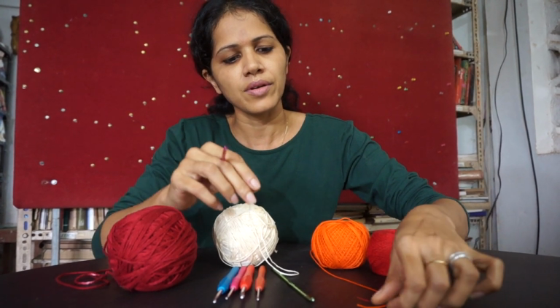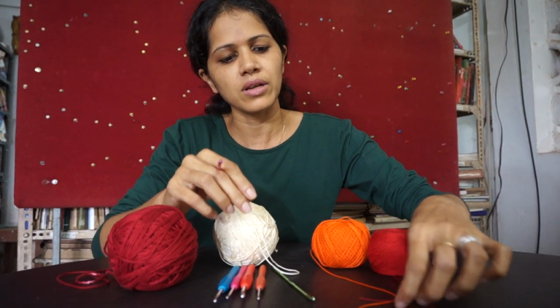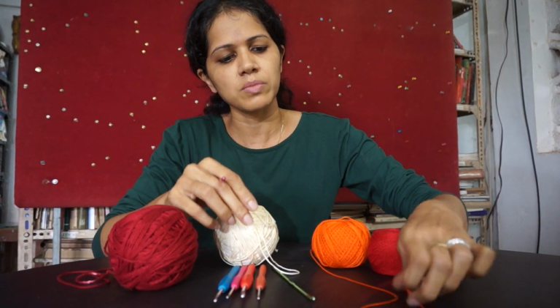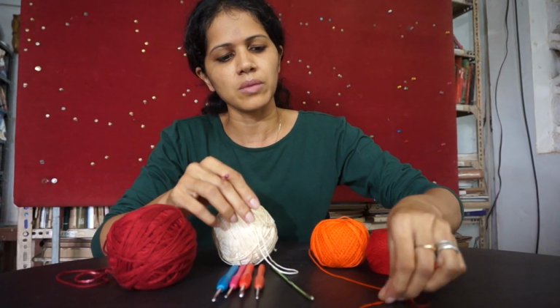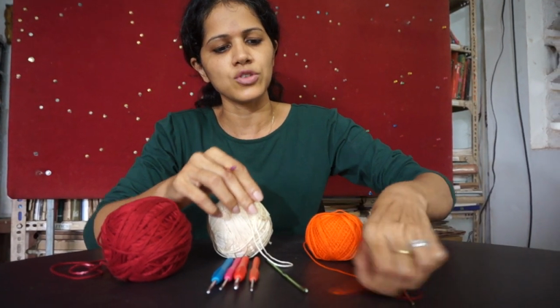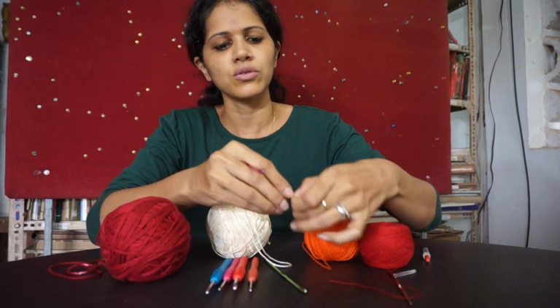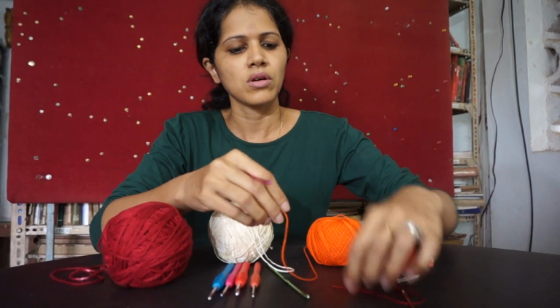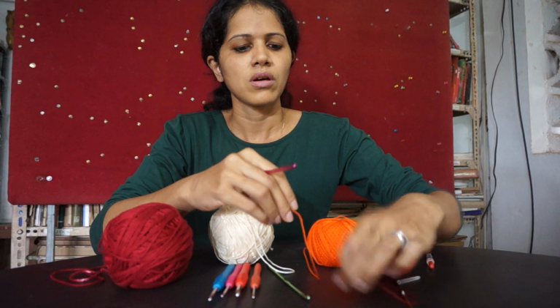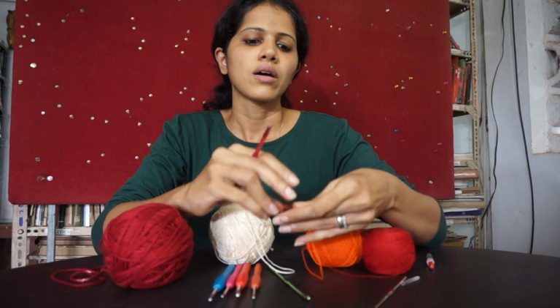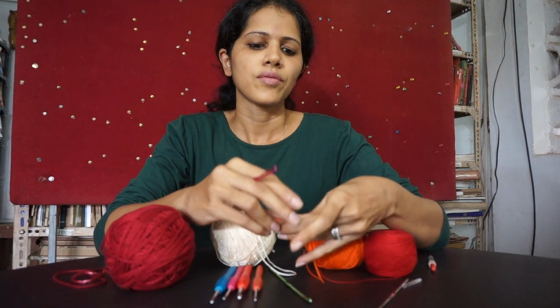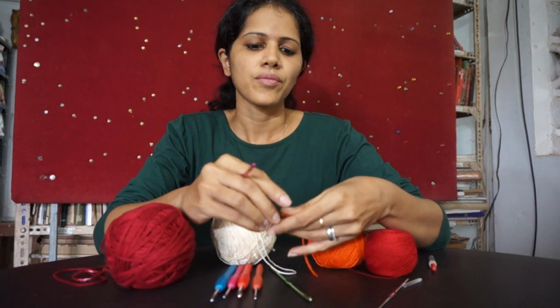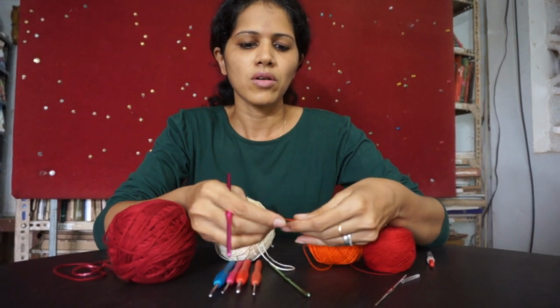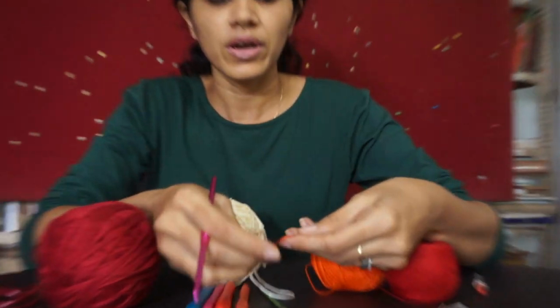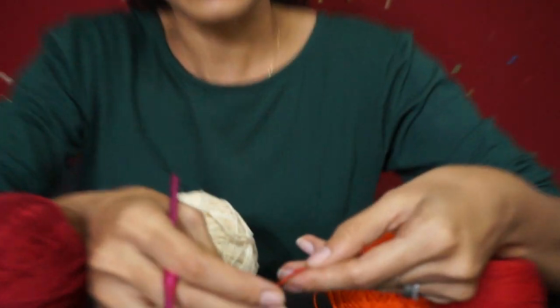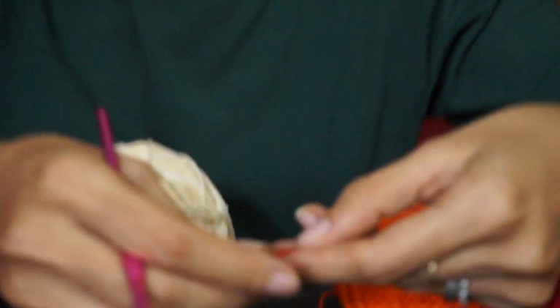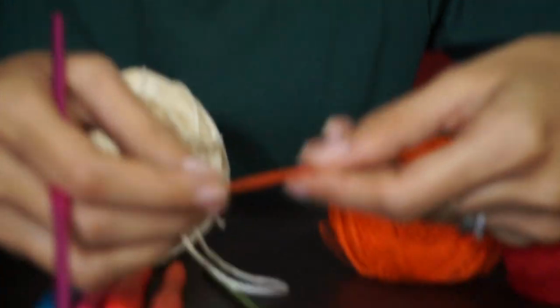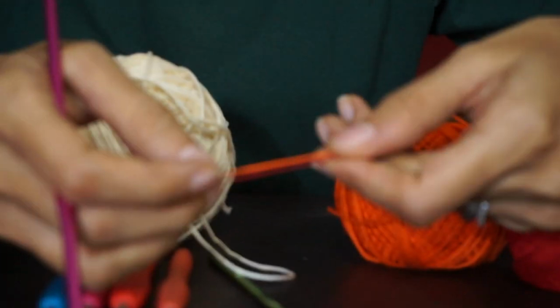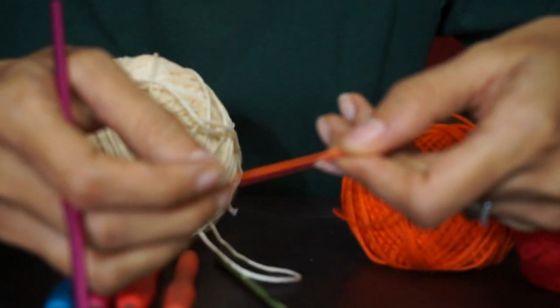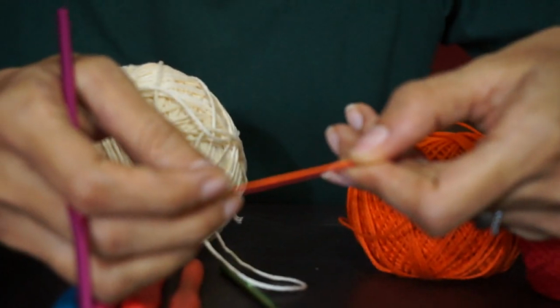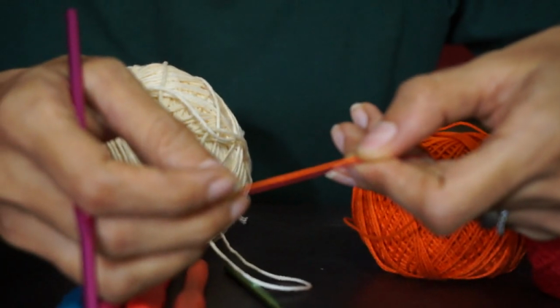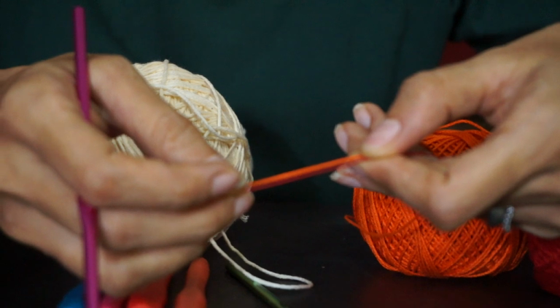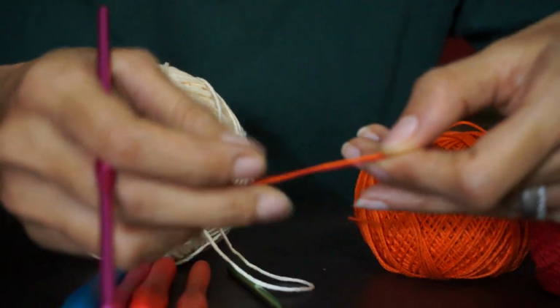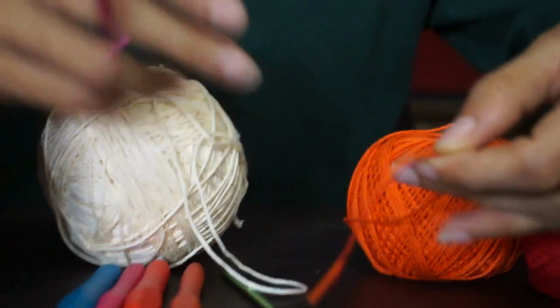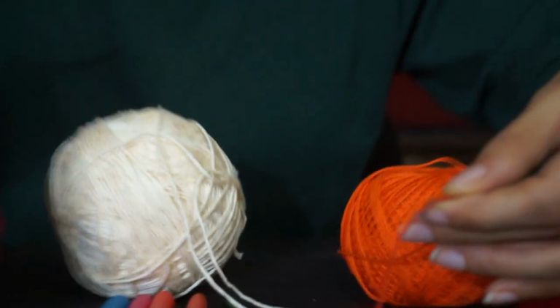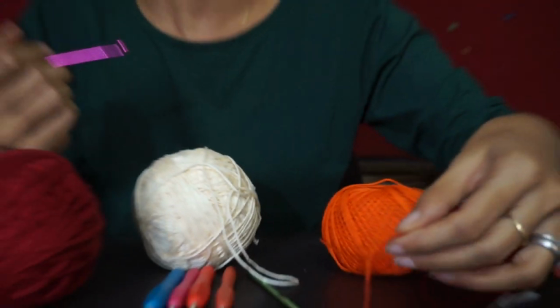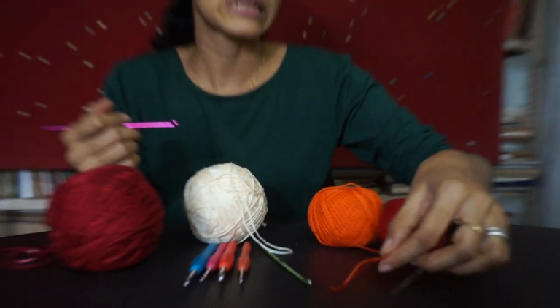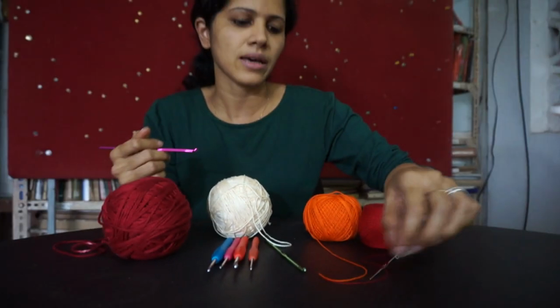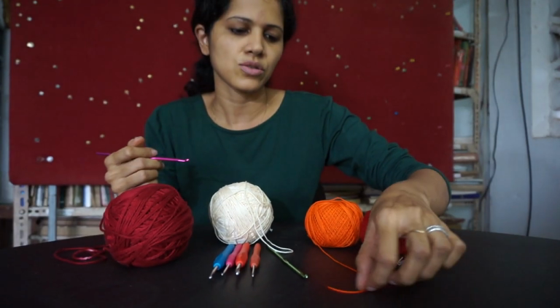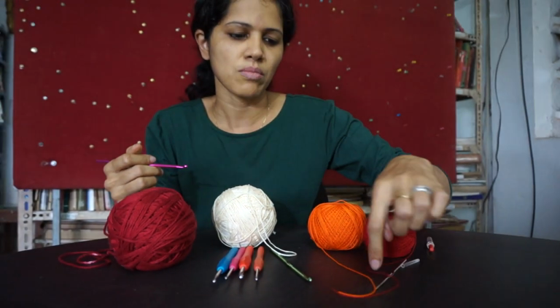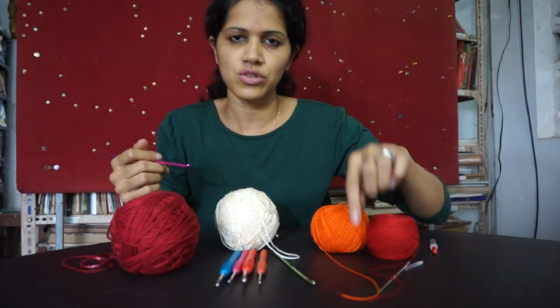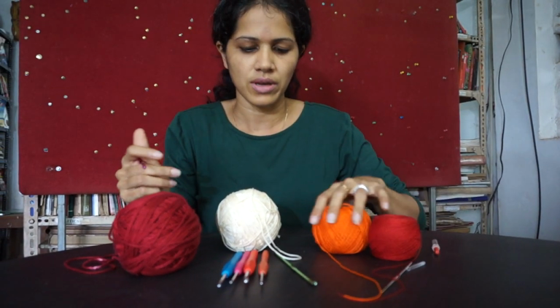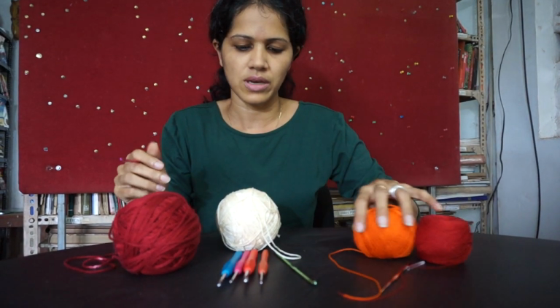Let me just pick that up and show you. There are varying thicknesses in thread options and you would obviously pick a needle size to match the thread size.